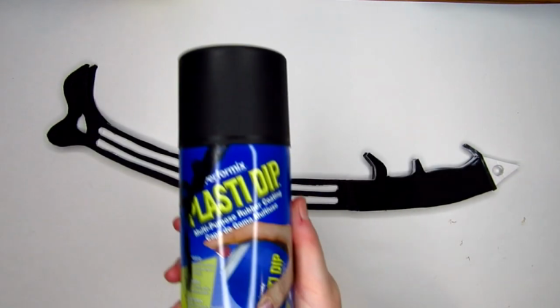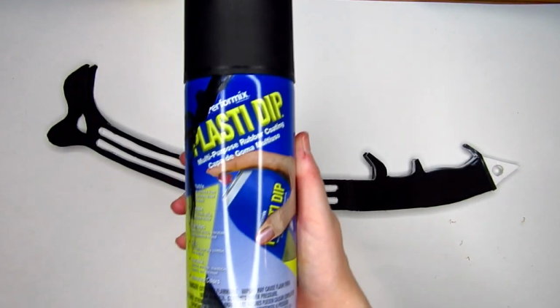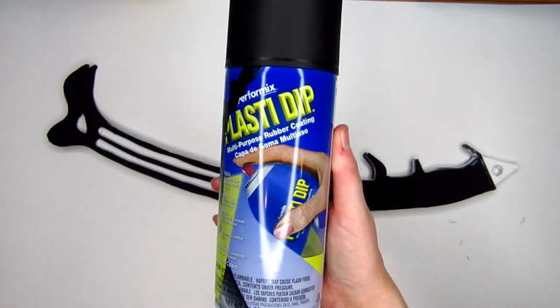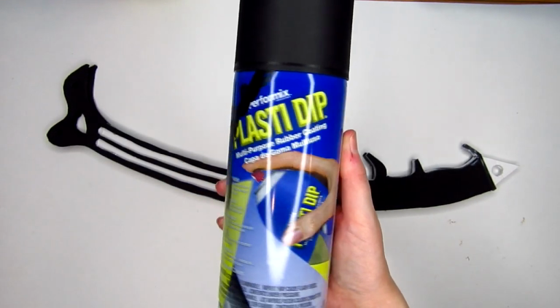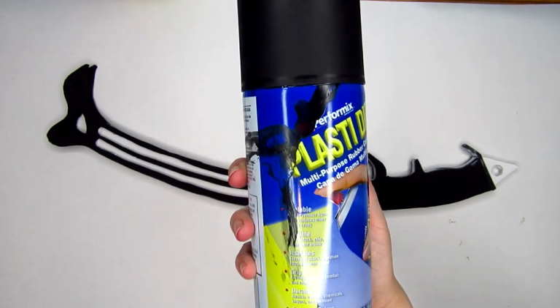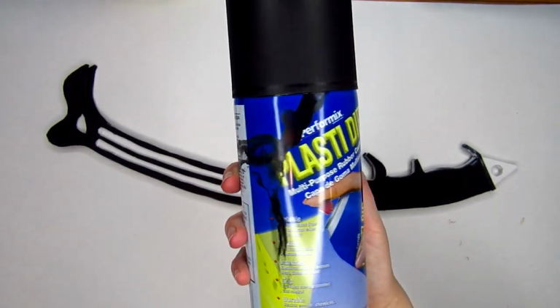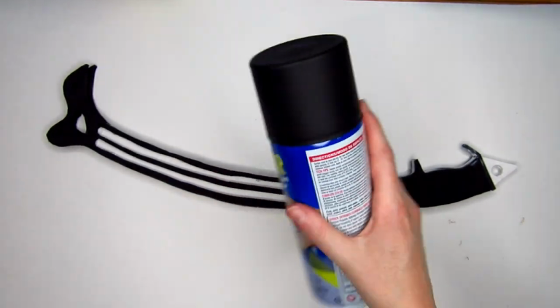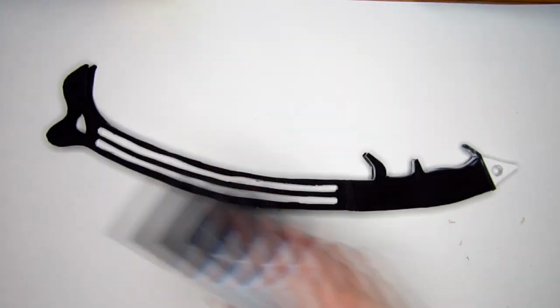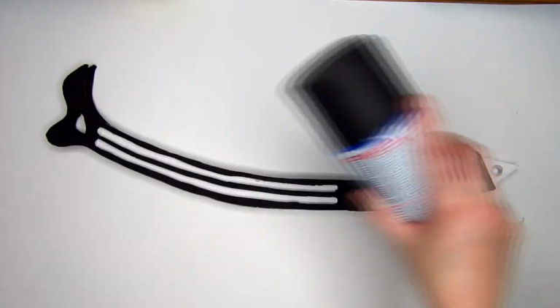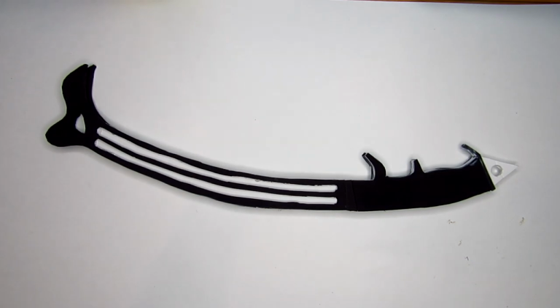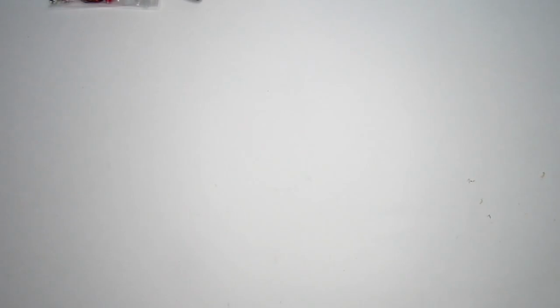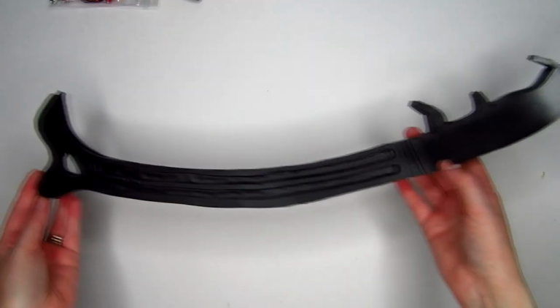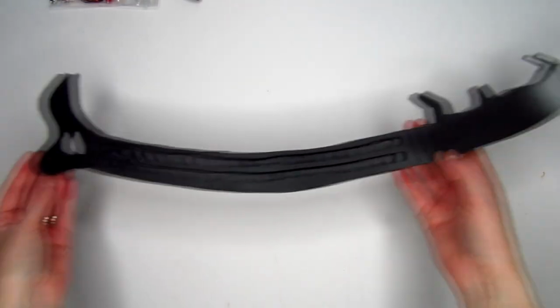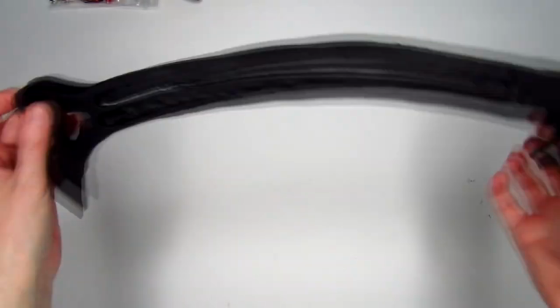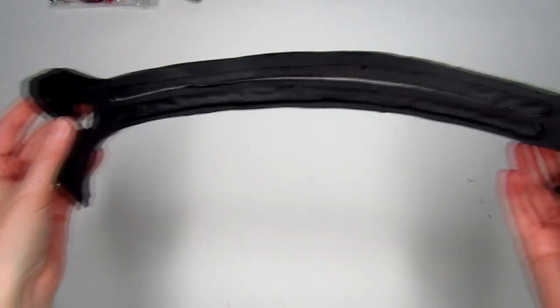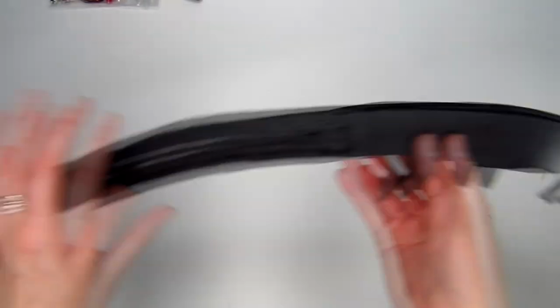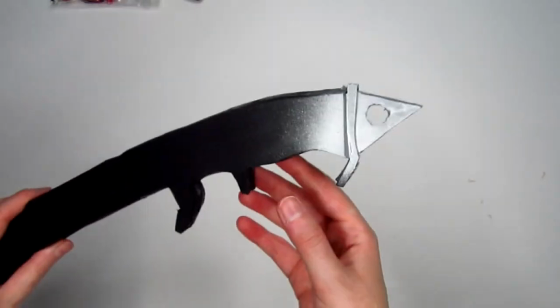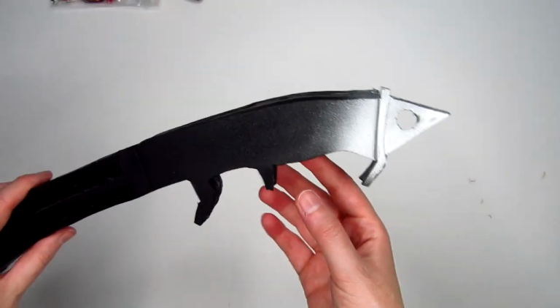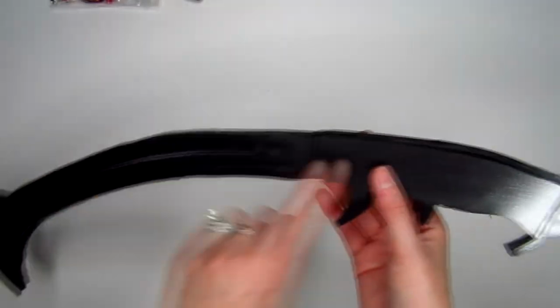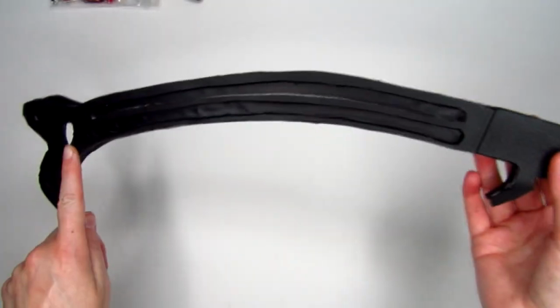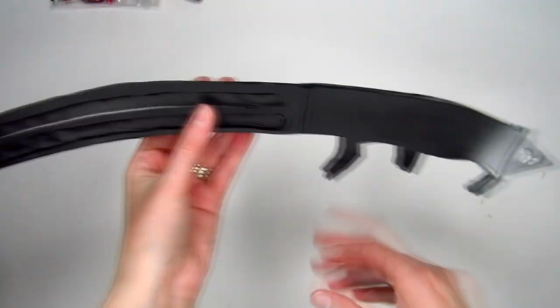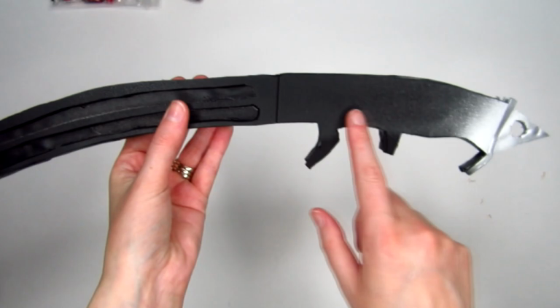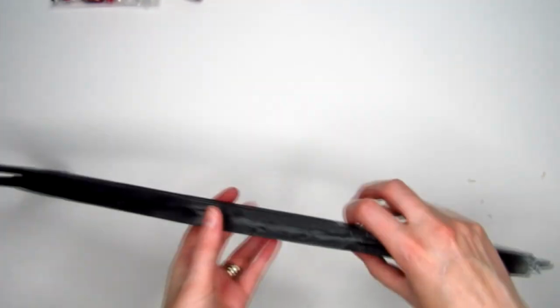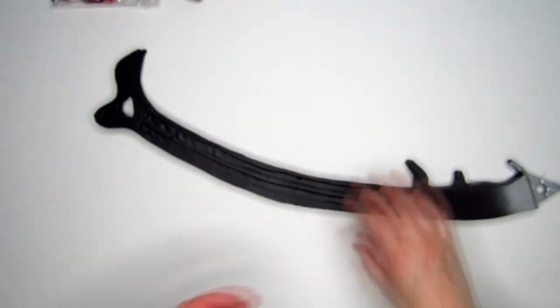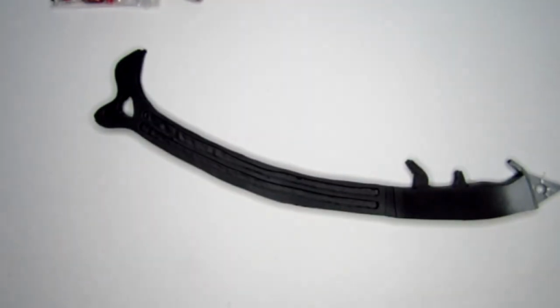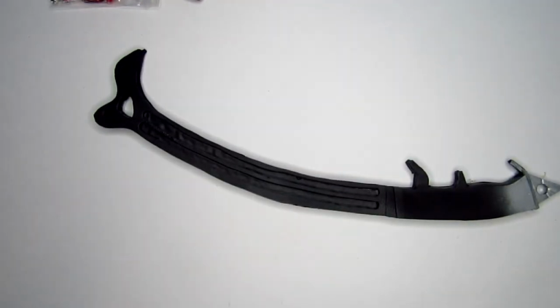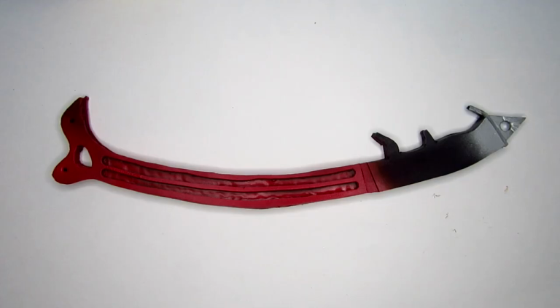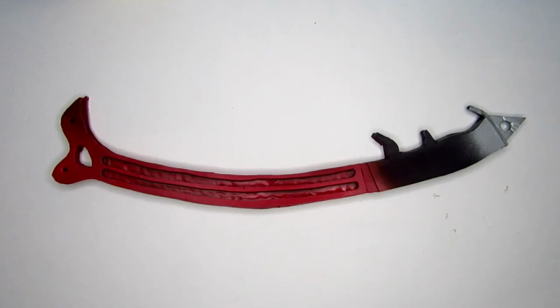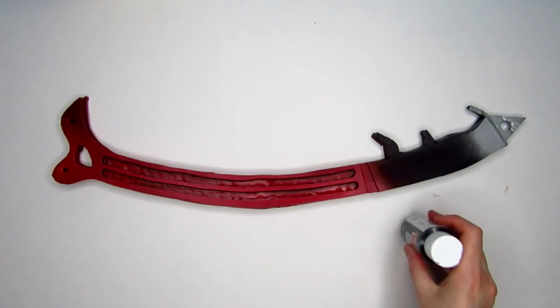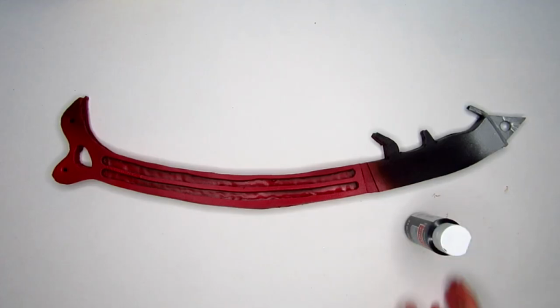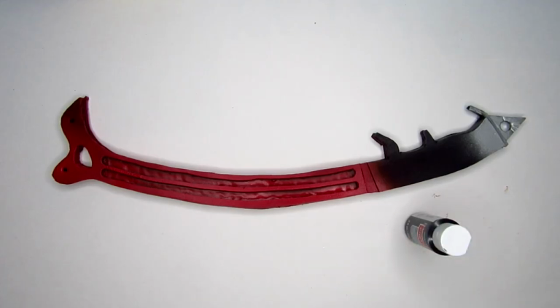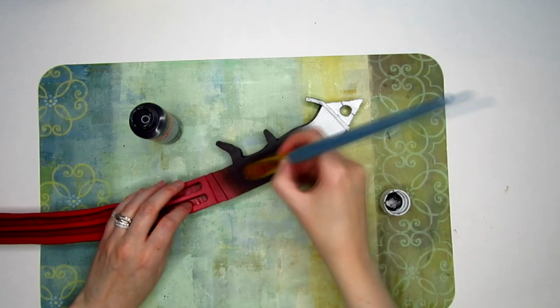Once dry, coat the entire axe body and blades with Plasti Dip. This helps seal the foam for painting. When that's dry, you can use spray paint or acrylic paint to color it. I wound up using spray paint because it's a lot easier and has a nicer finish.